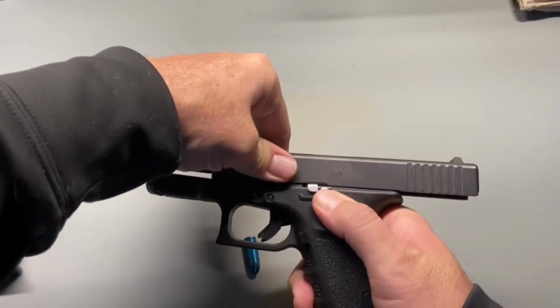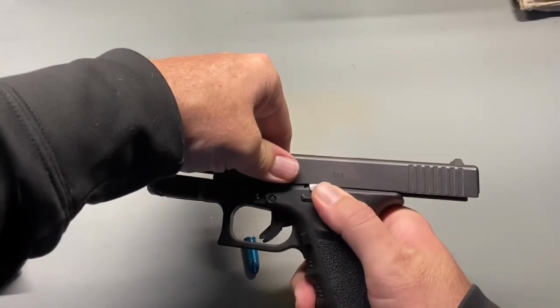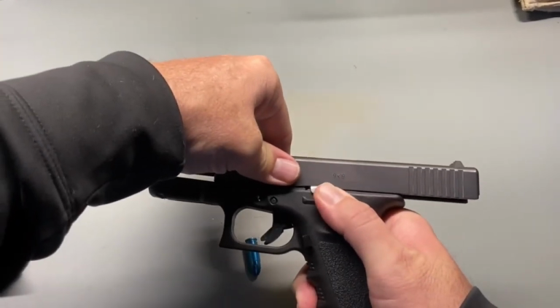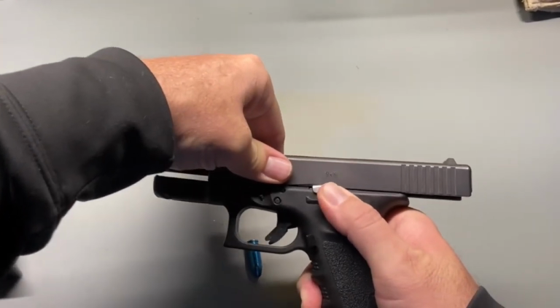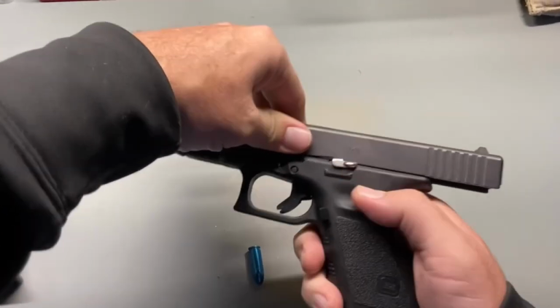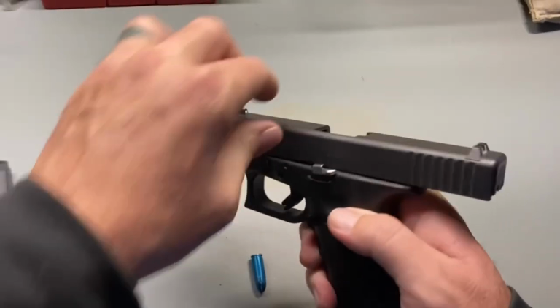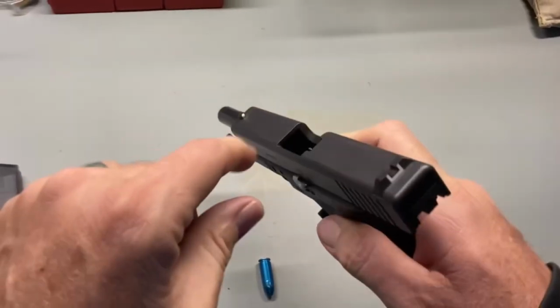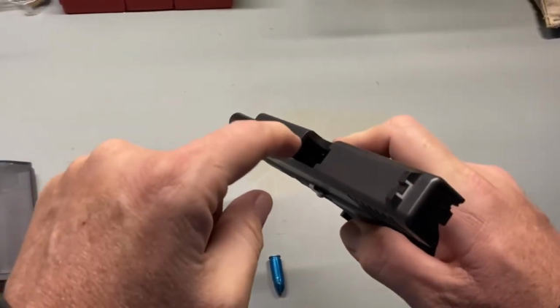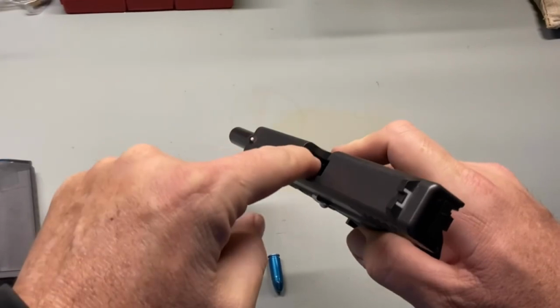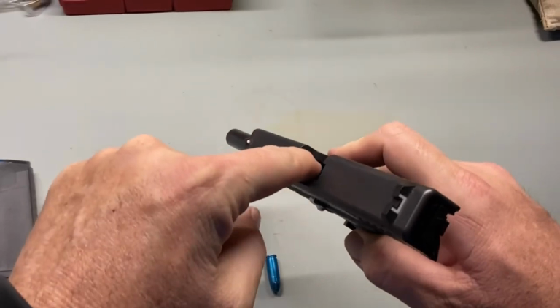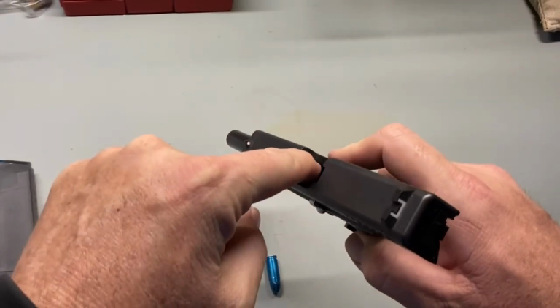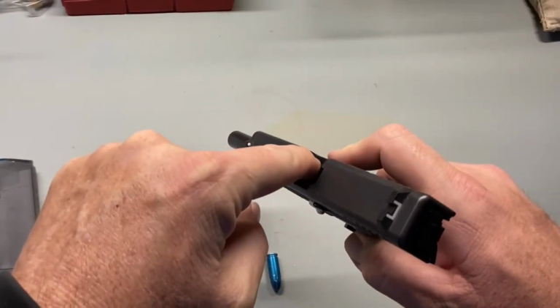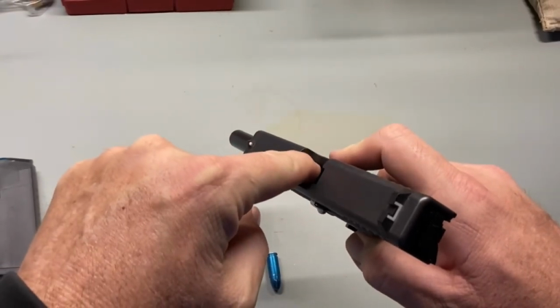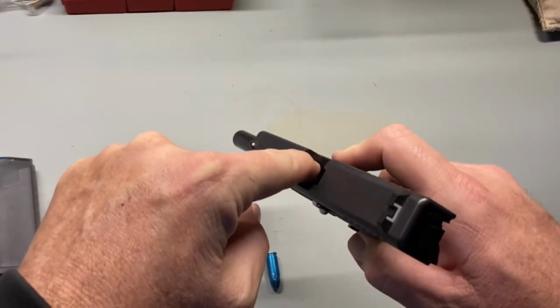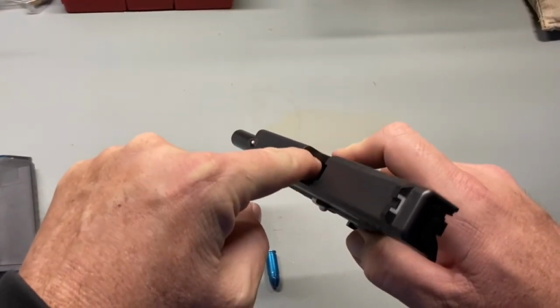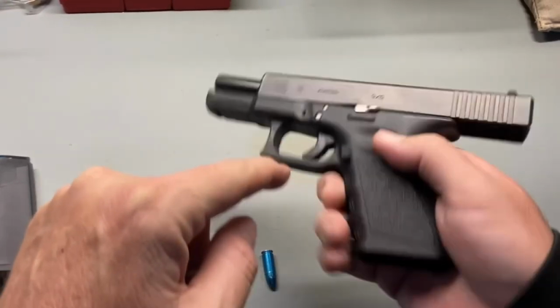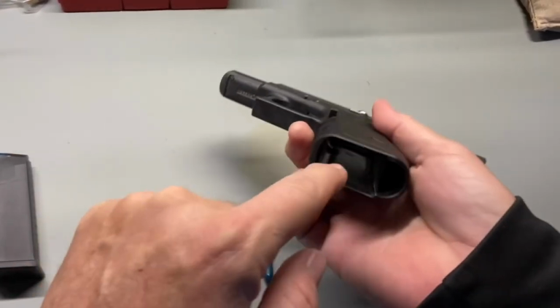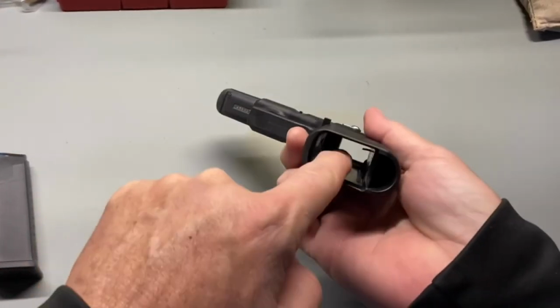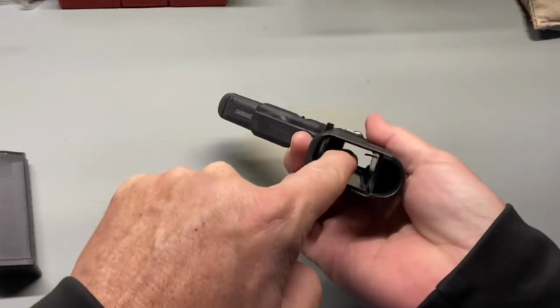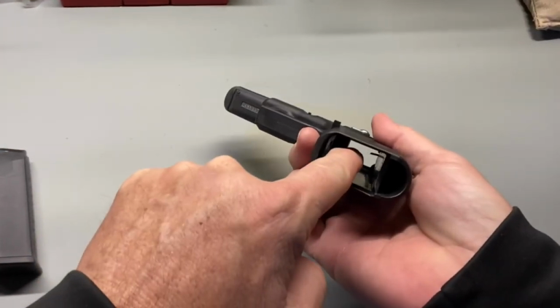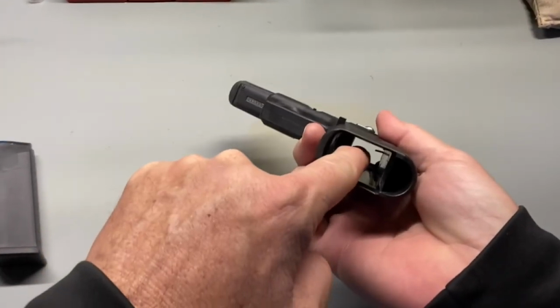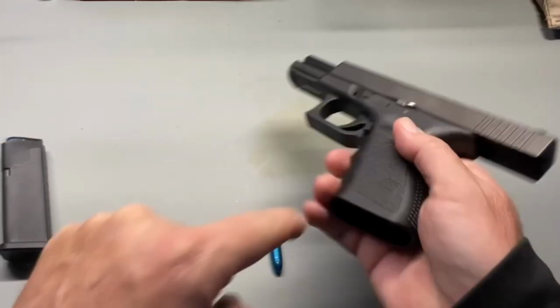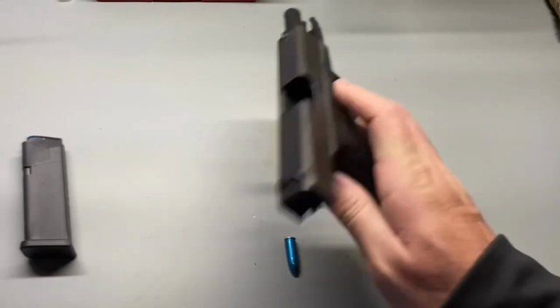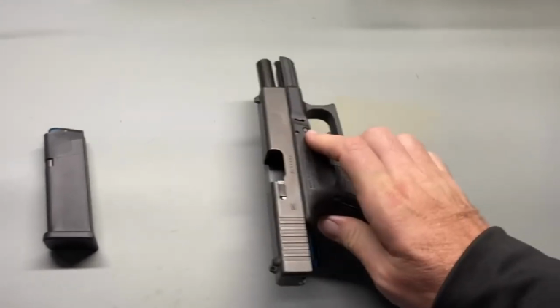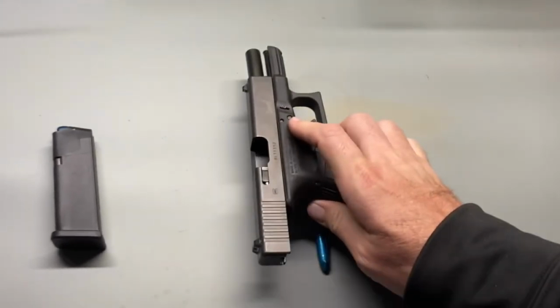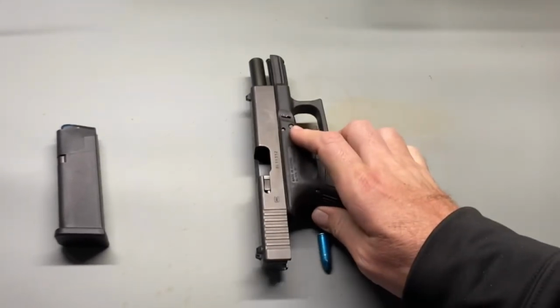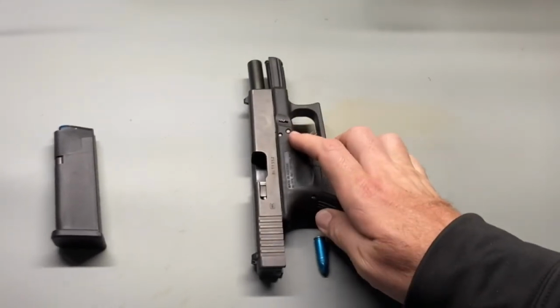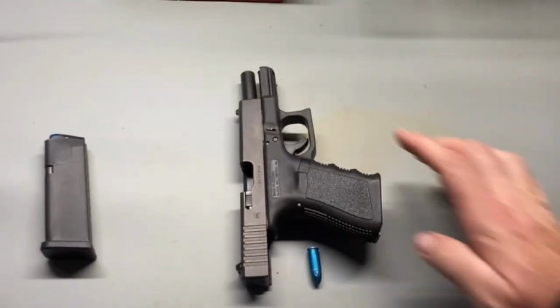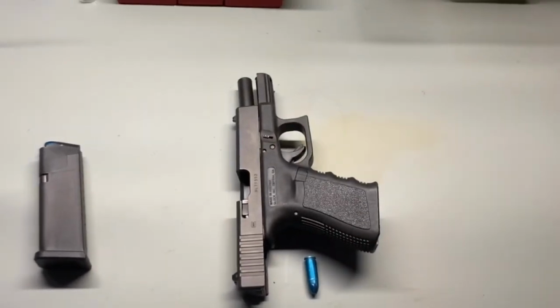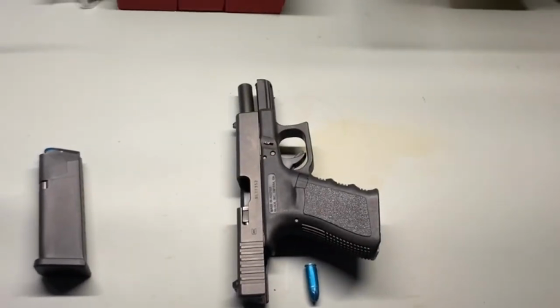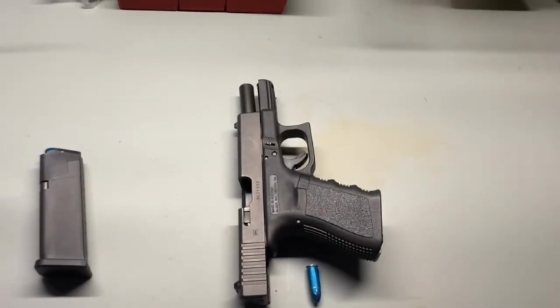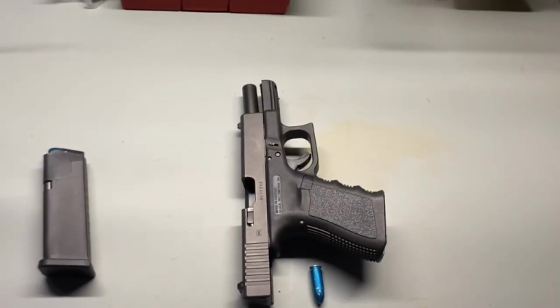With the slide locked backwards, you can now visually inspect that there are no rounds in the chamber. After verifying that there are no magazines in the magazine well, this gun is now as safe as it can be made.